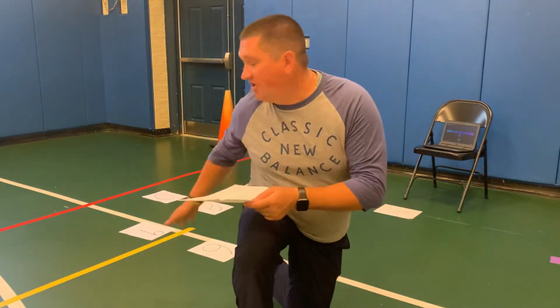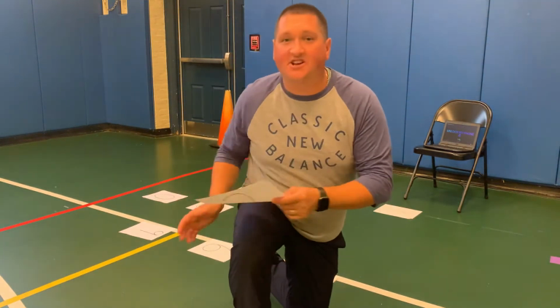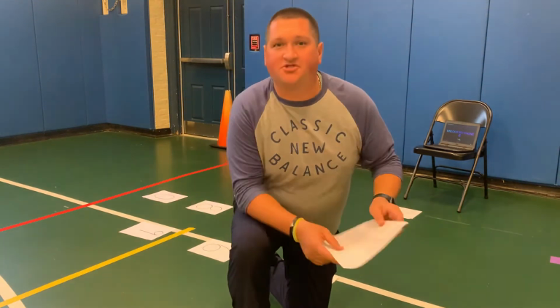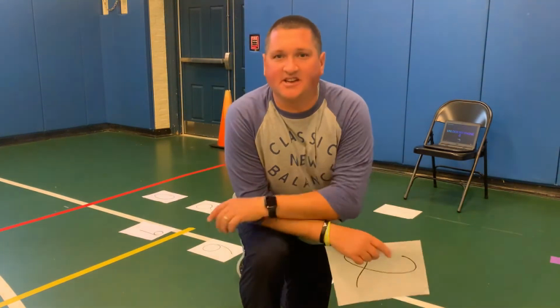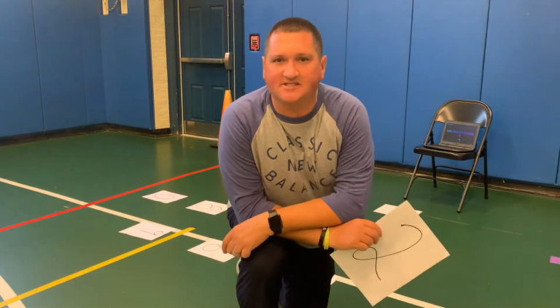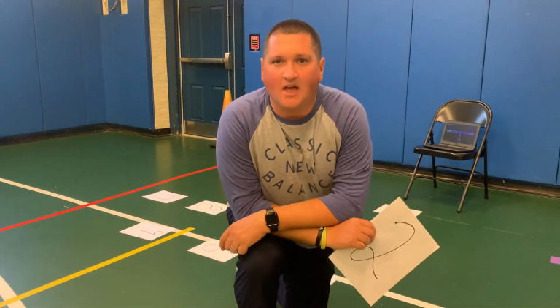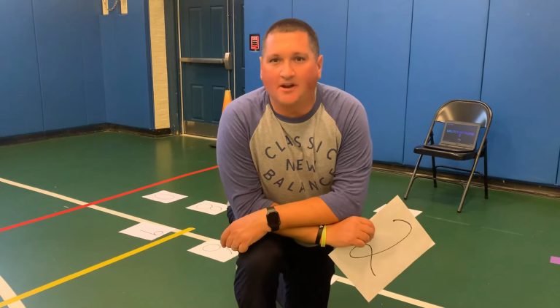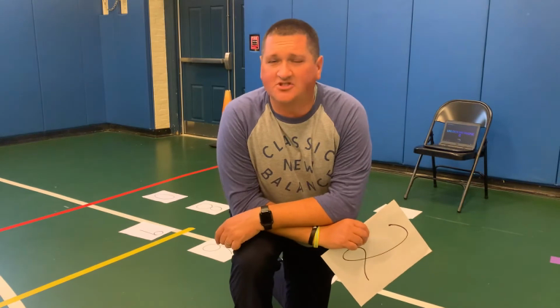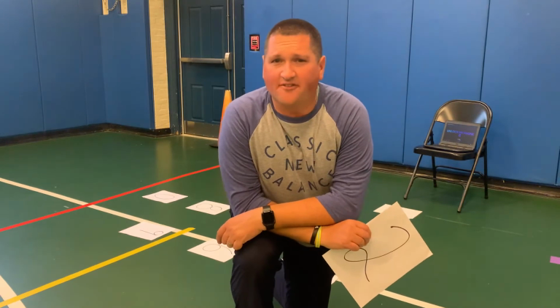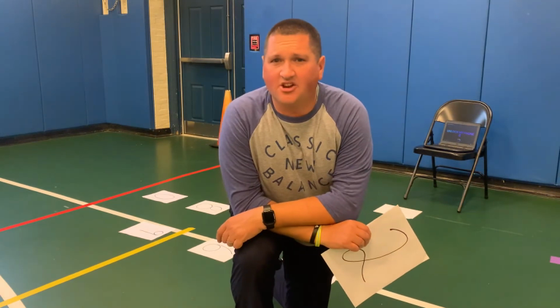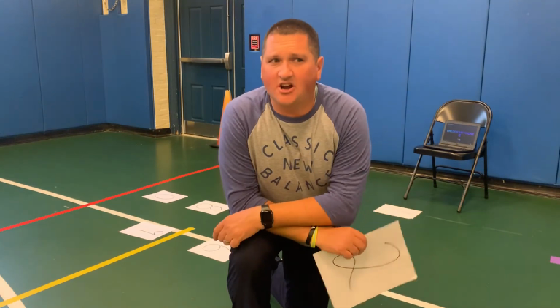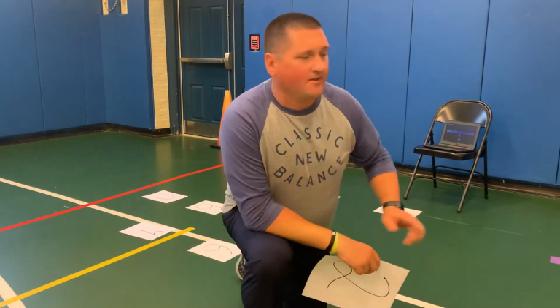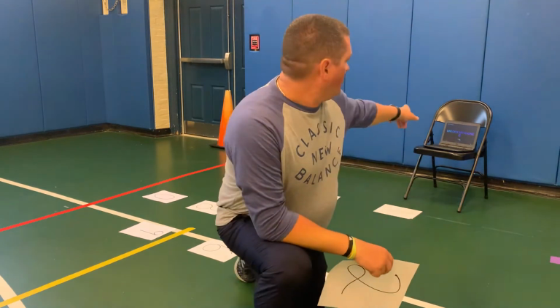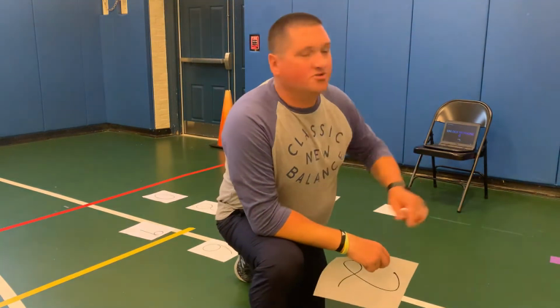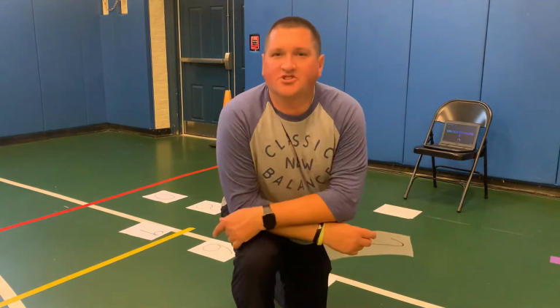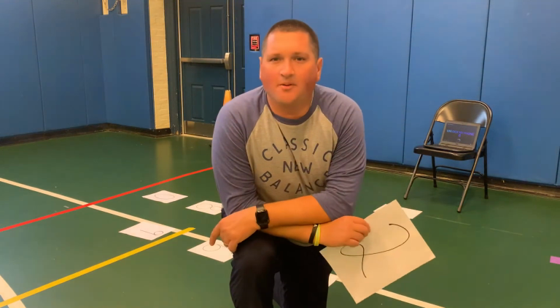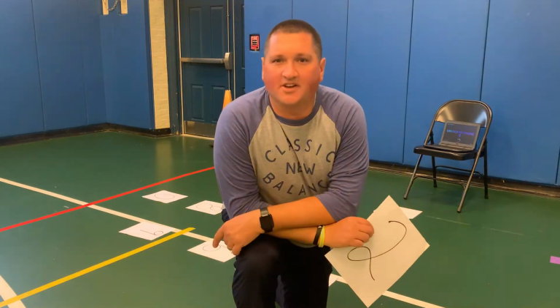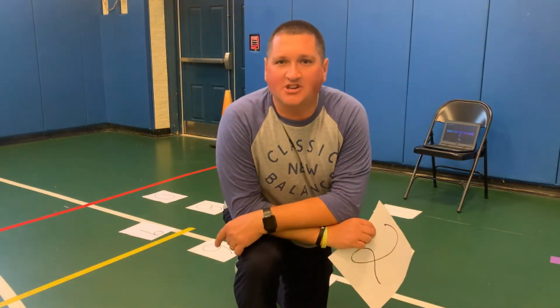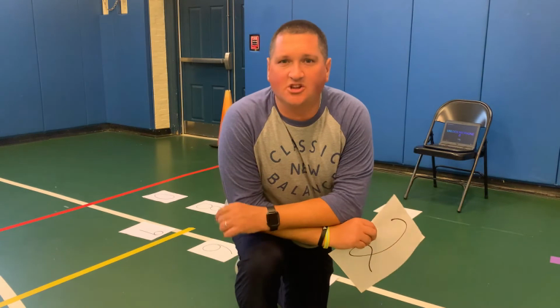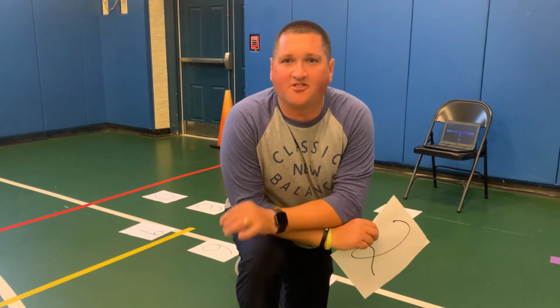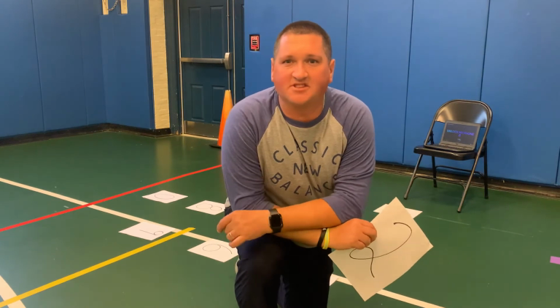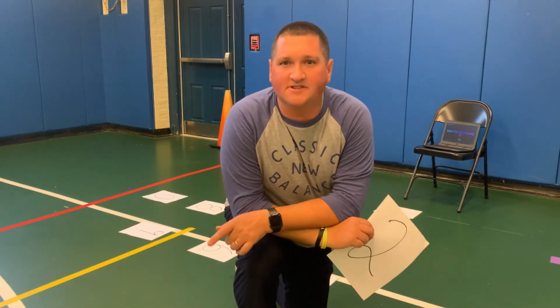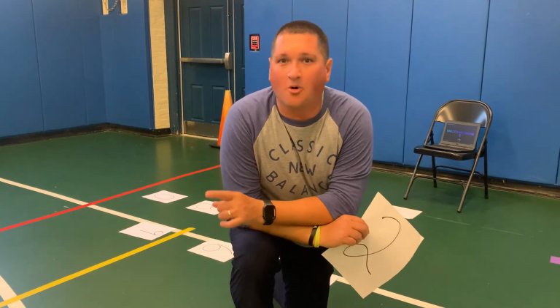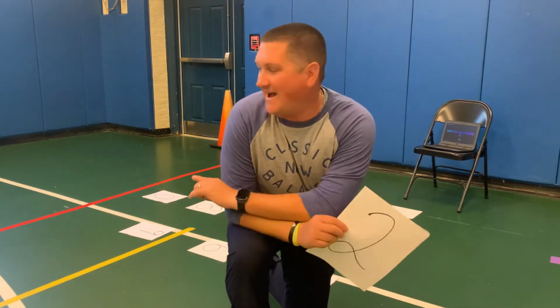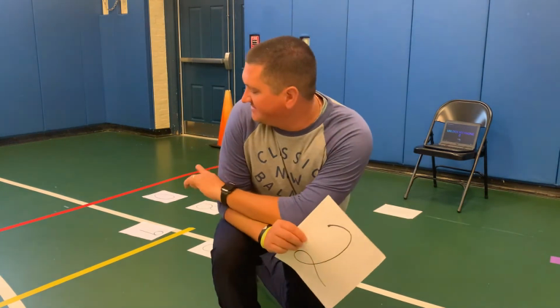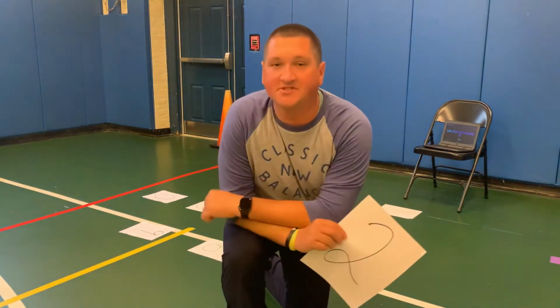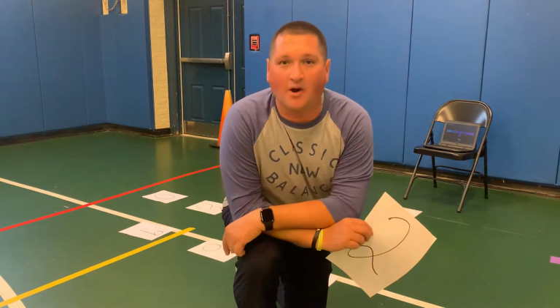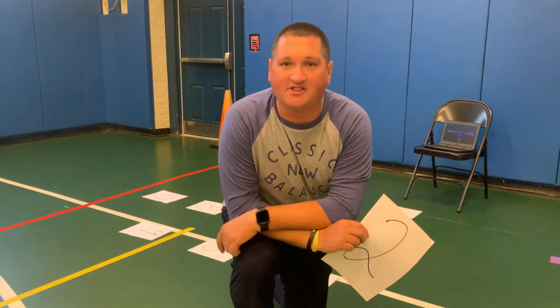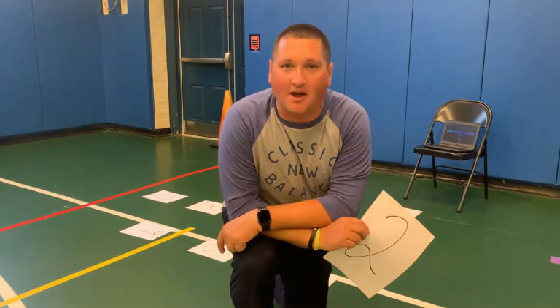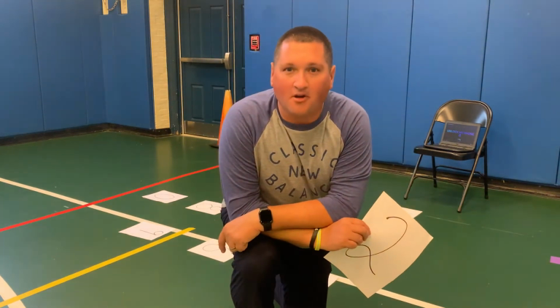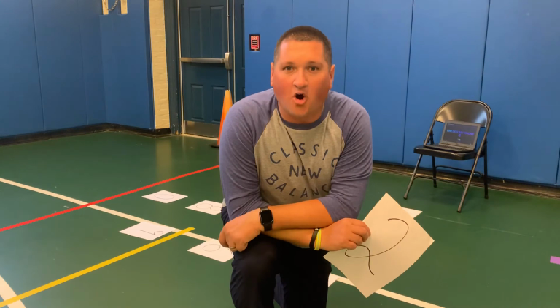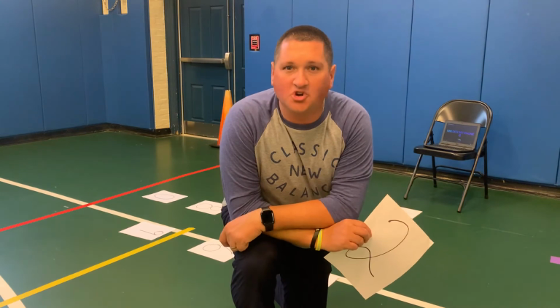You're gonna set it up just like this. I'm gonna have a certain level that you're gonna start on. A YouTube video is gonna come up with a combination. You're gonna have to press the numbers and go back to the number zero every single time. Hope you enjoy it.